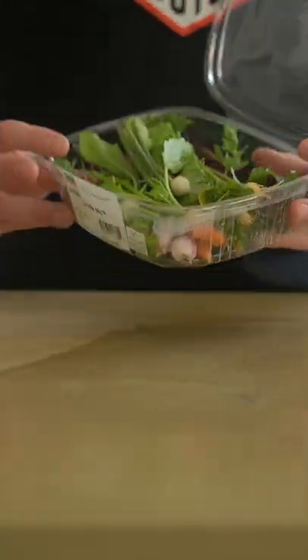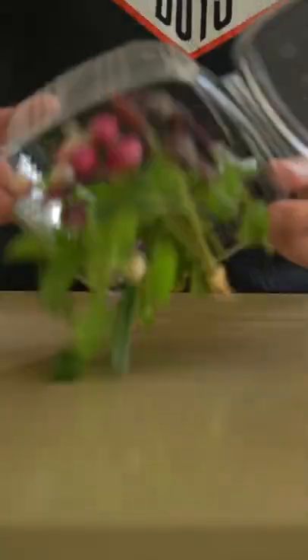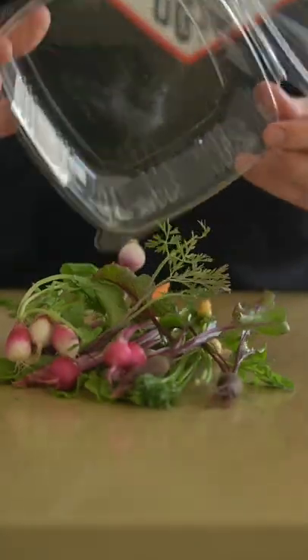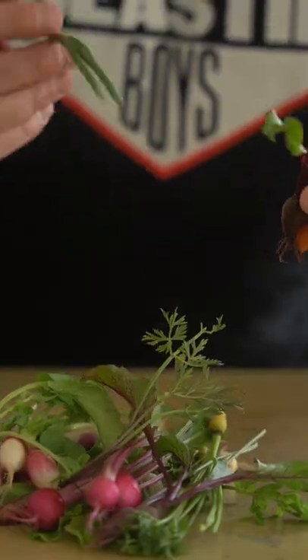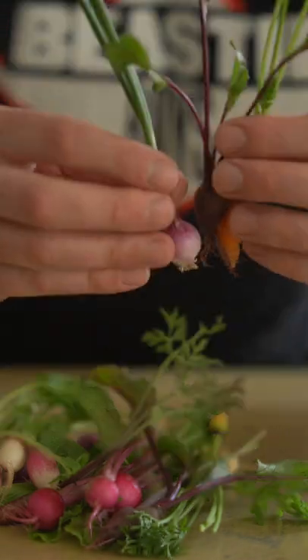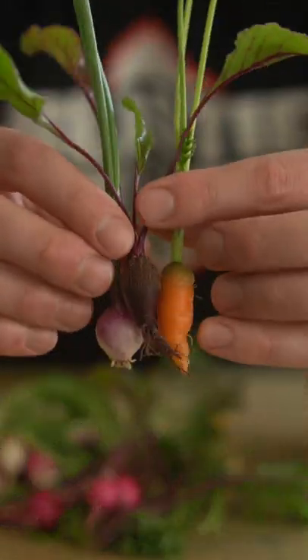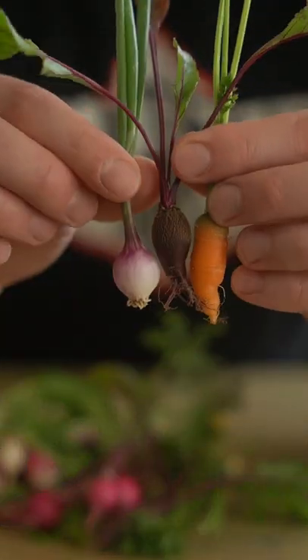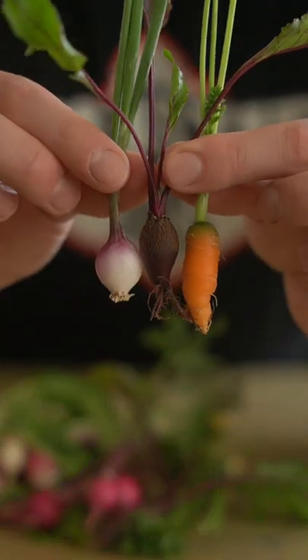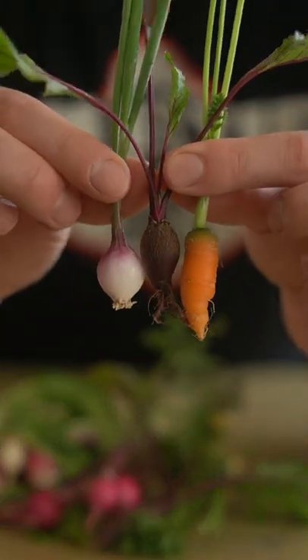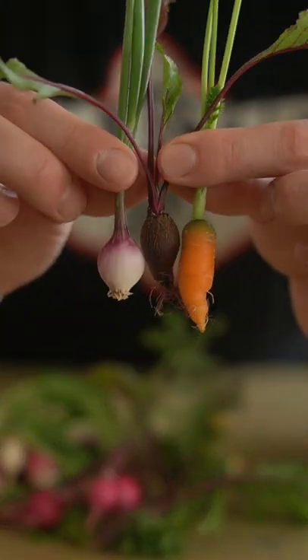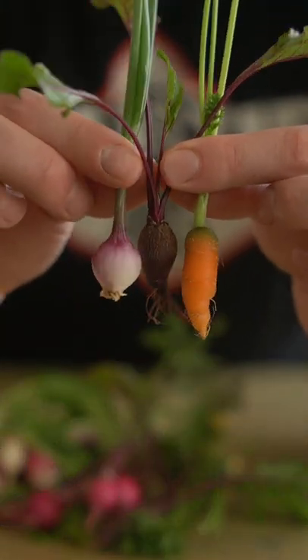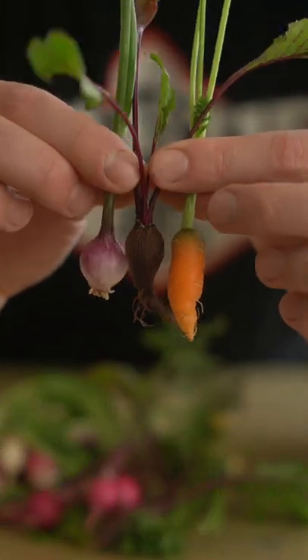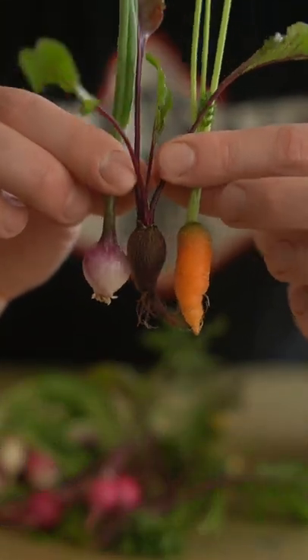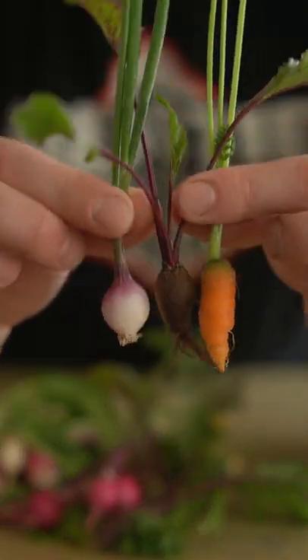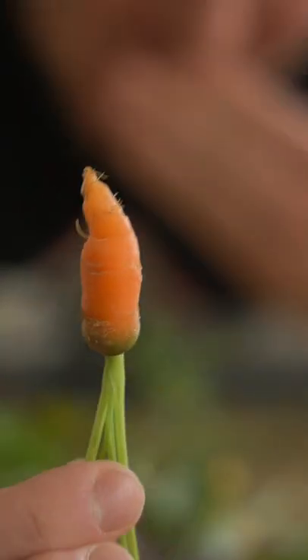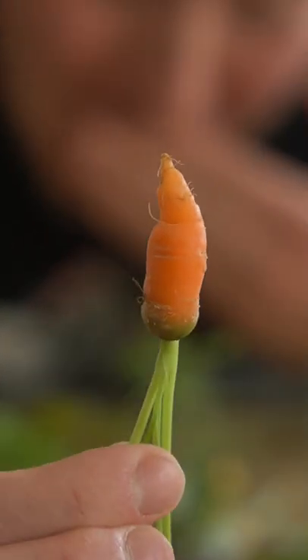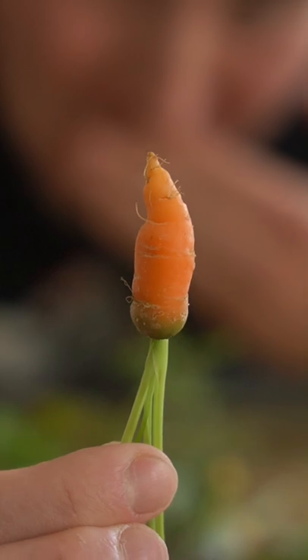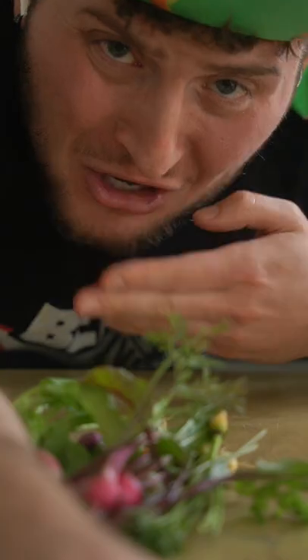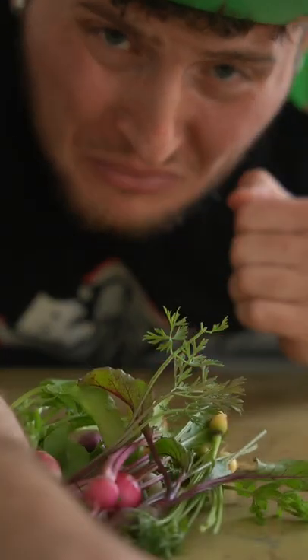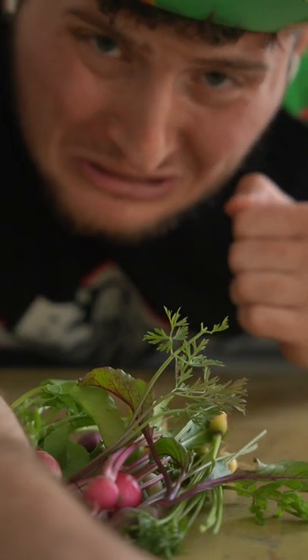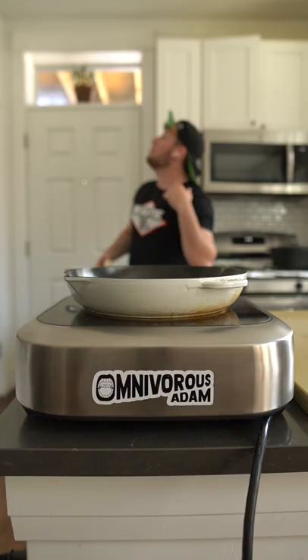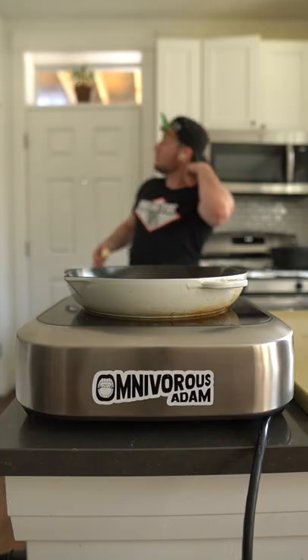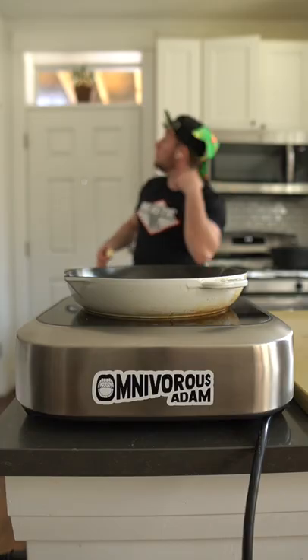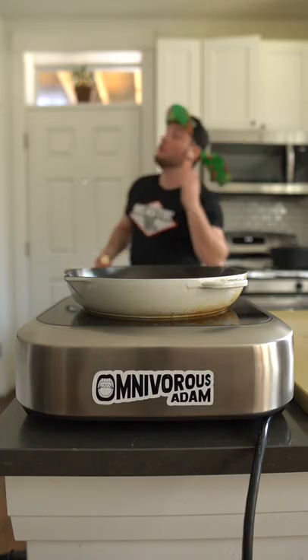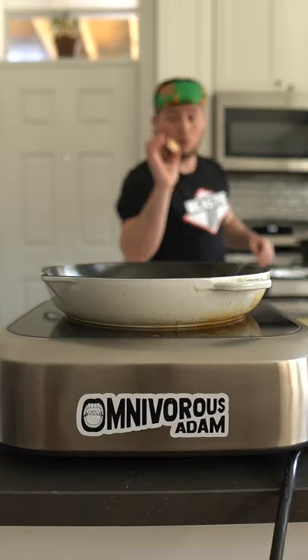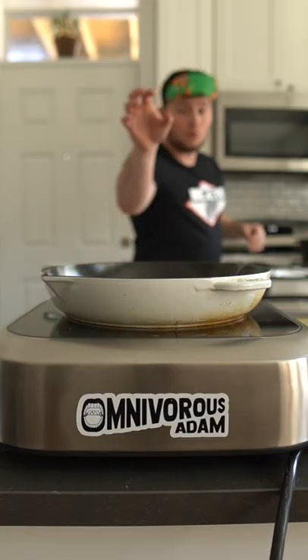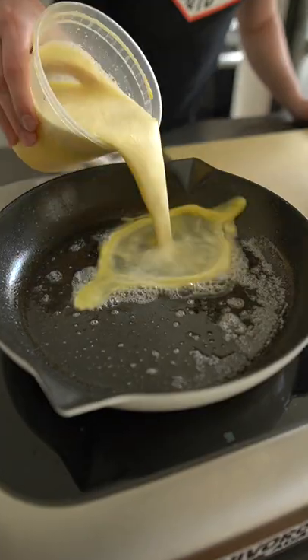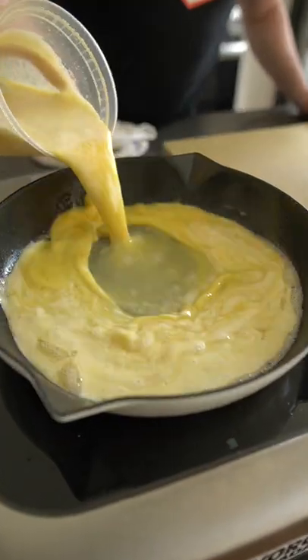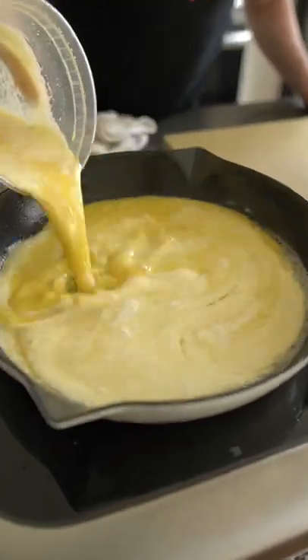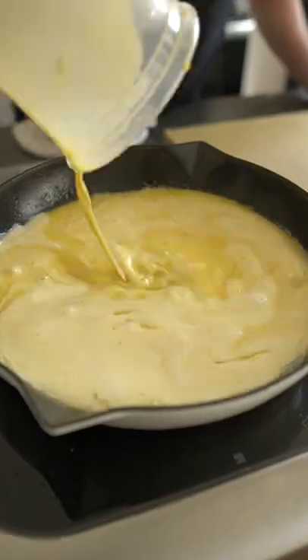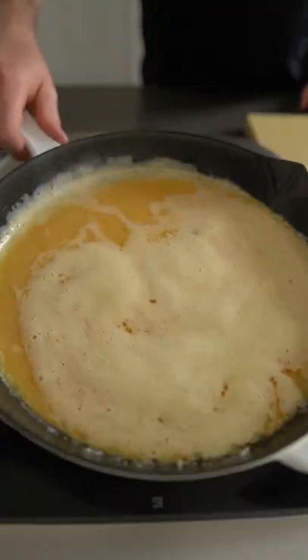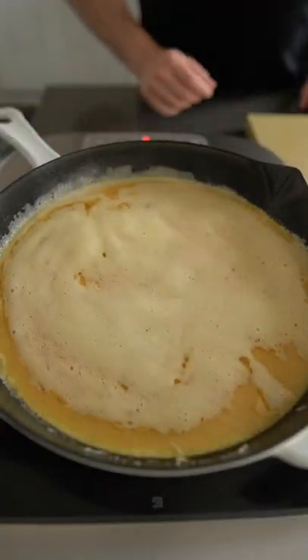Prepare for ultimate cuteness, dude. Oh my god. Adorable. I want to do as much as I can to keep these veggies whole to showcase their adorability, which is a word.